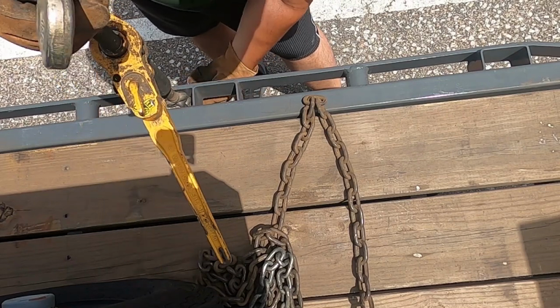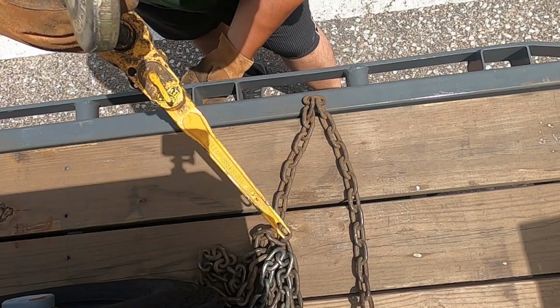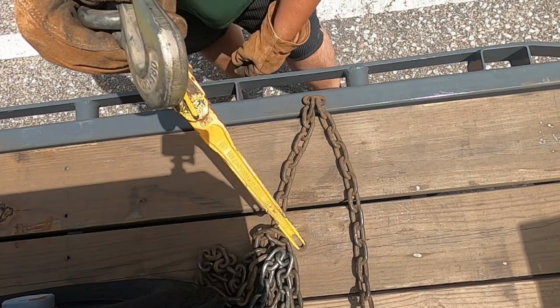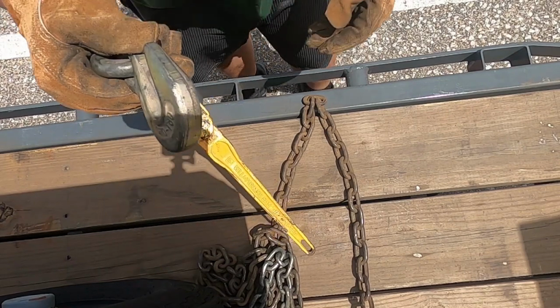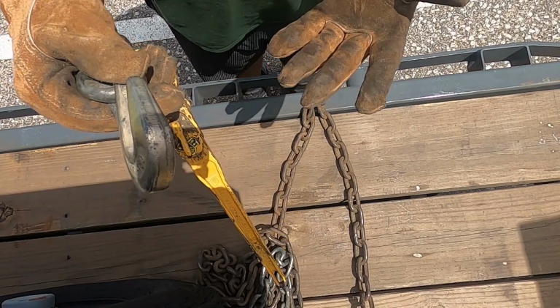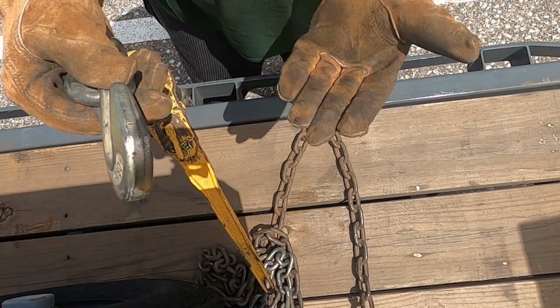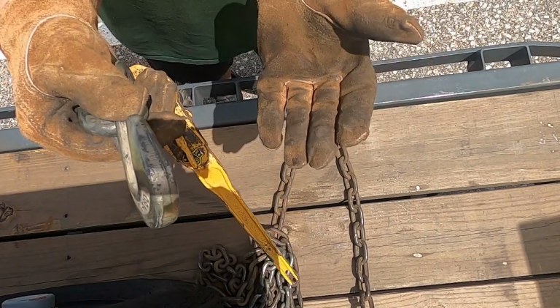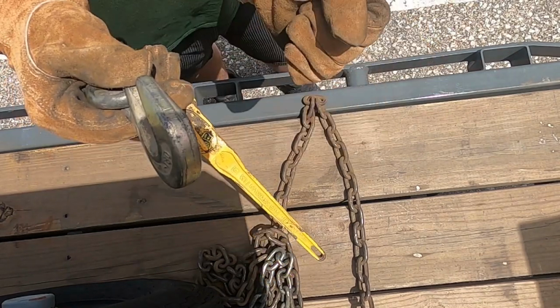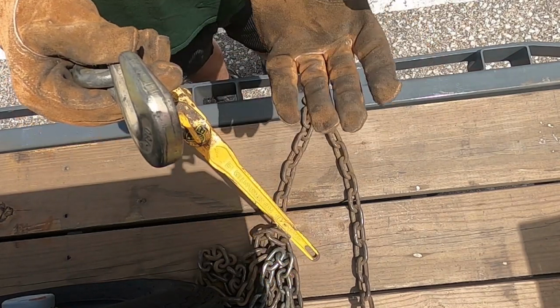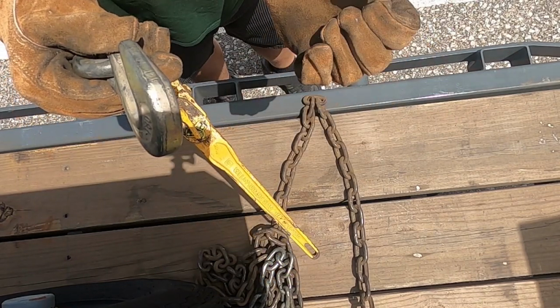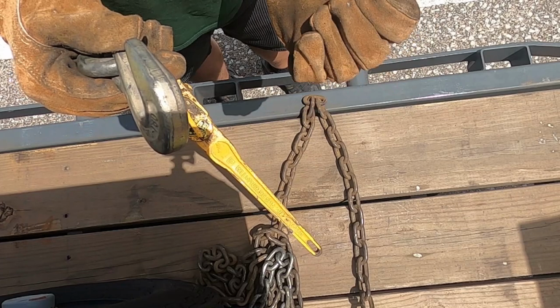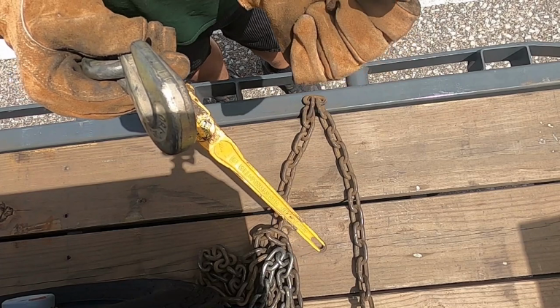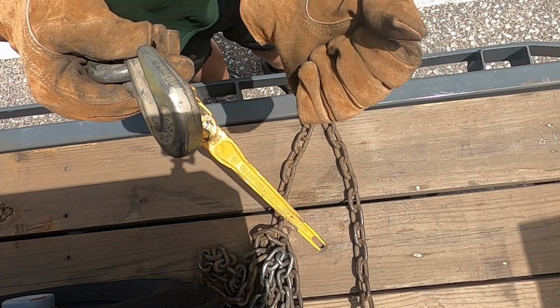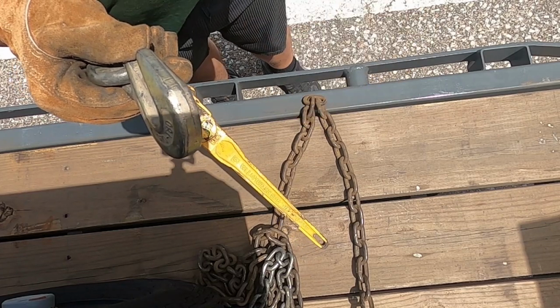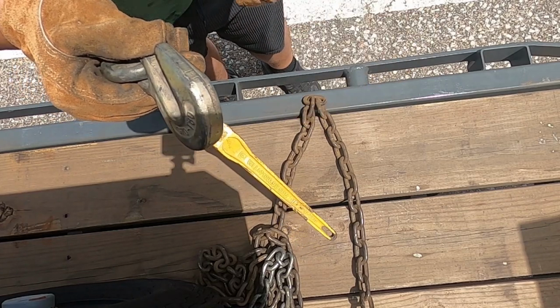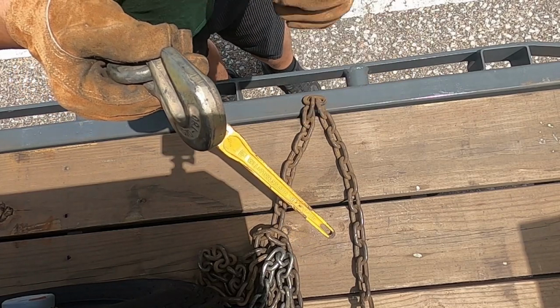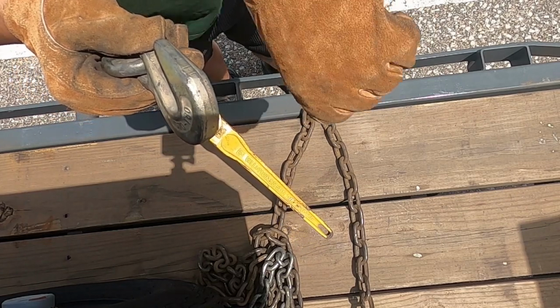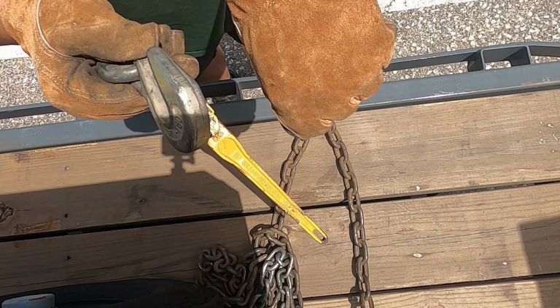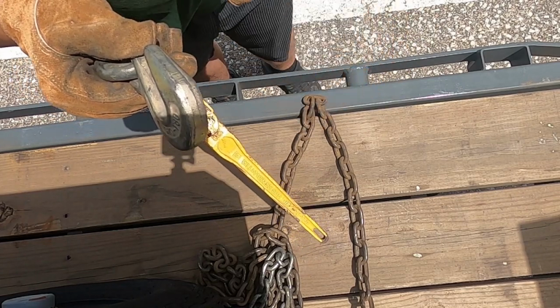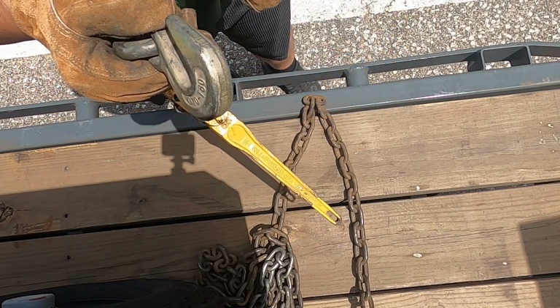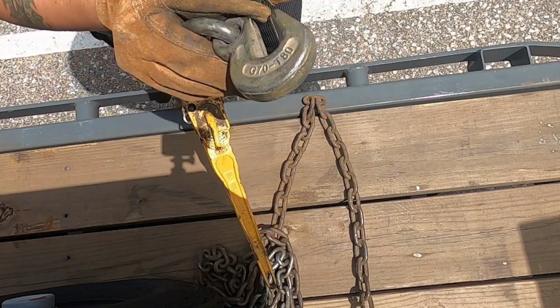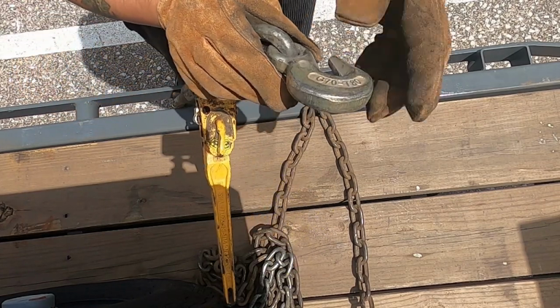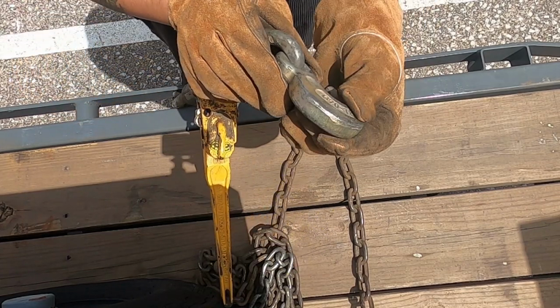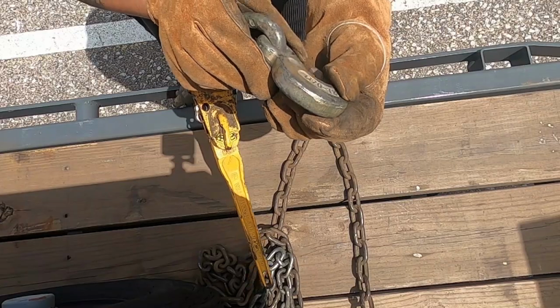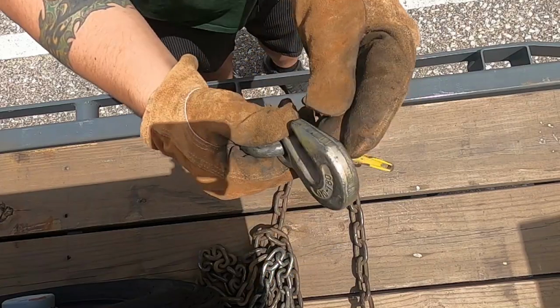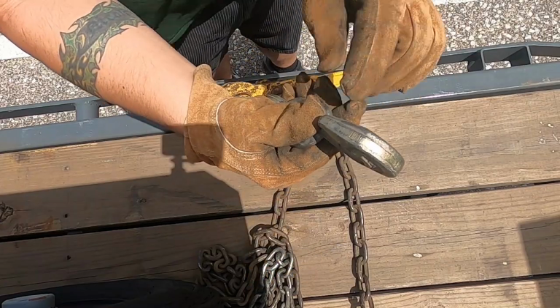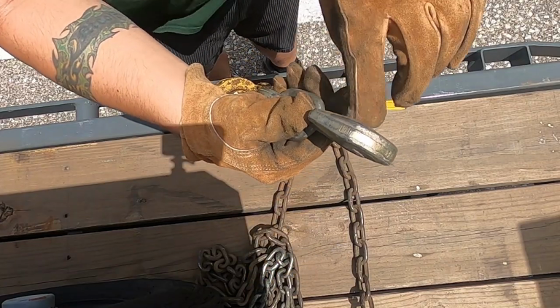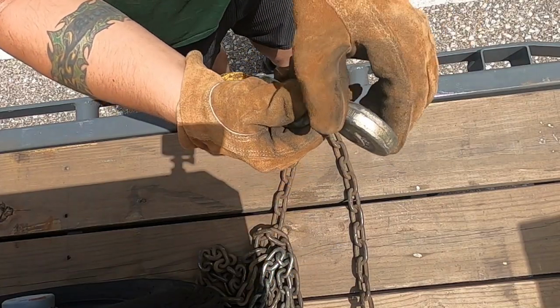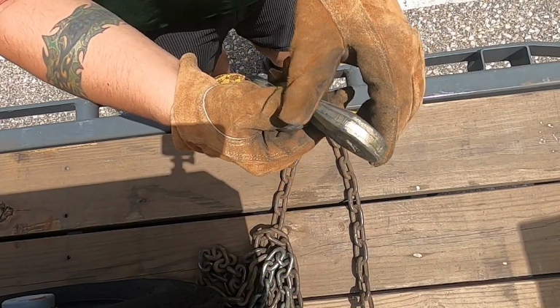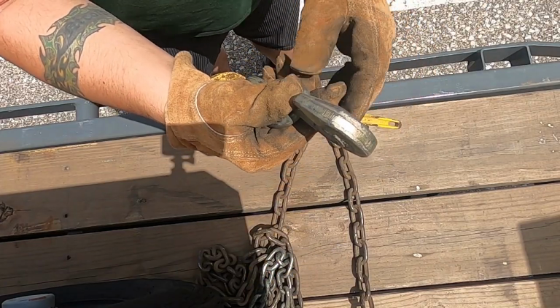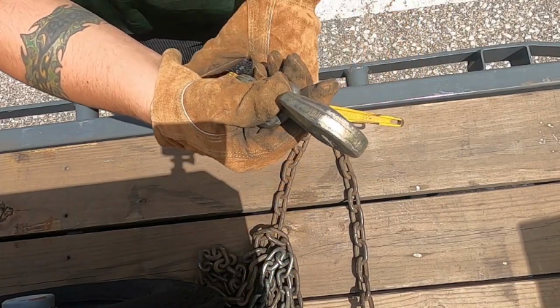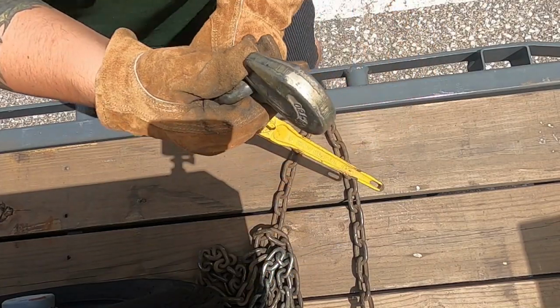What you want to do is you always want the hook side facing up. You want basically the flat side down and the hook side up, pointing towards you pulling into the chain. You pretty much want to make it like a hand — view it as a hand. You want it pulling at you with the chain in the hand, not your hand on the chain. So hook side up on these.